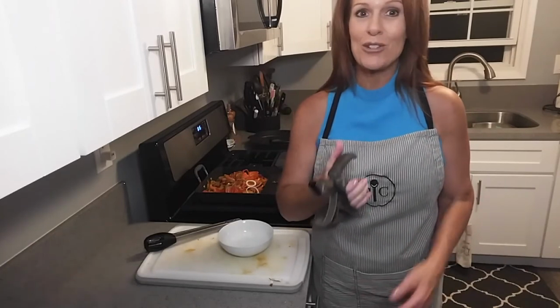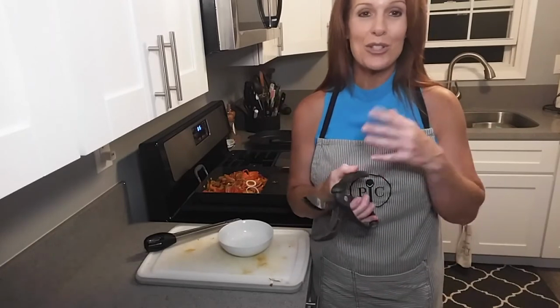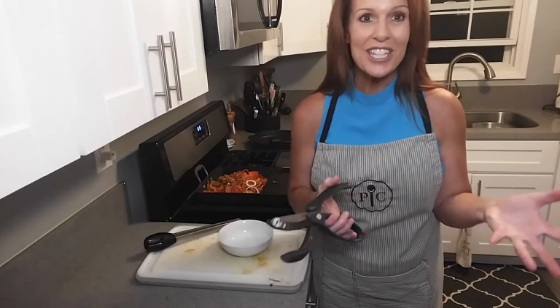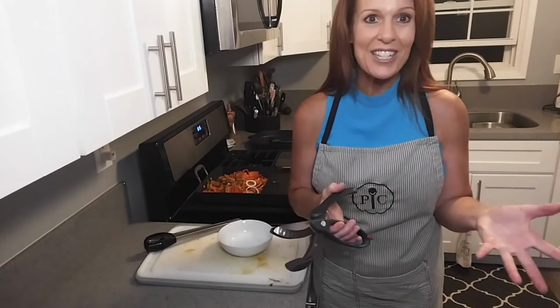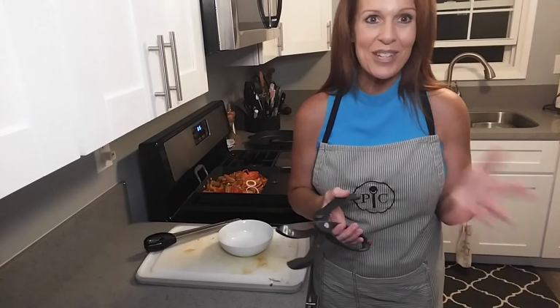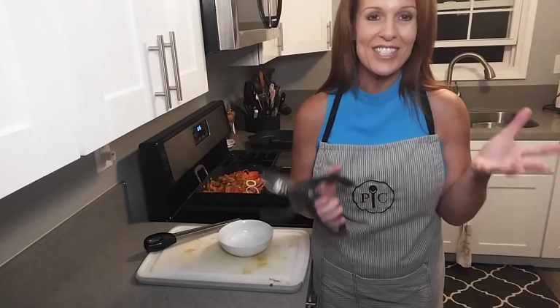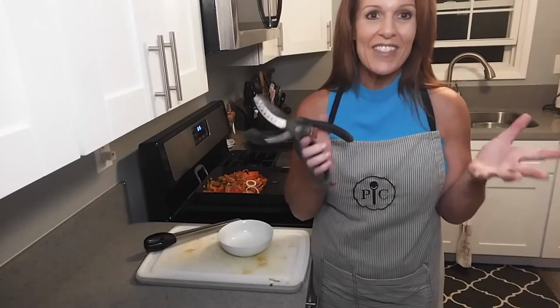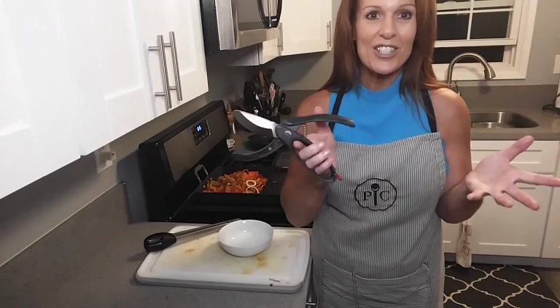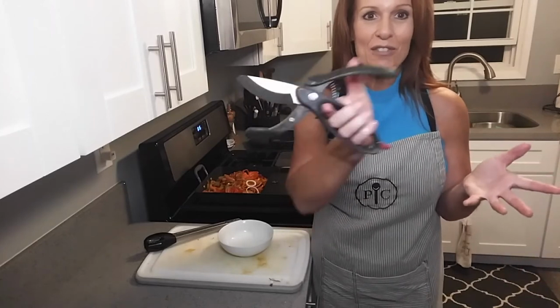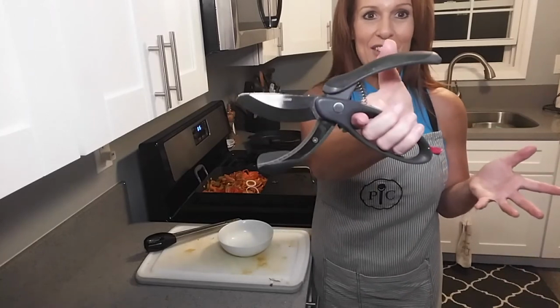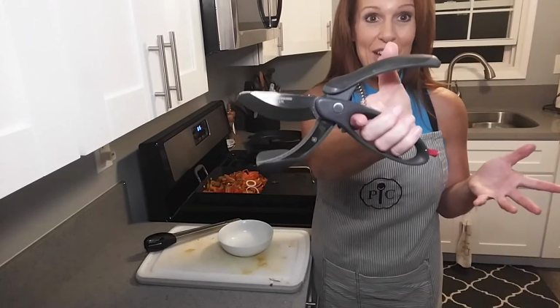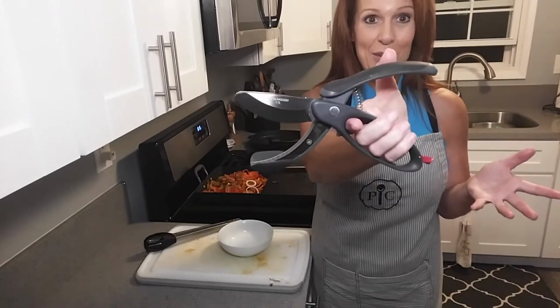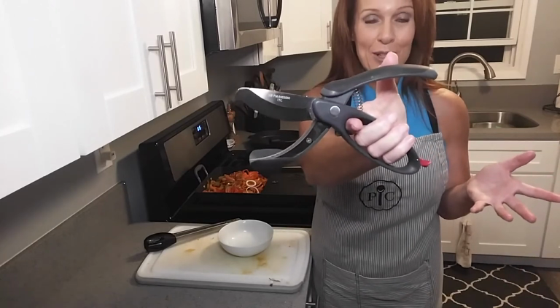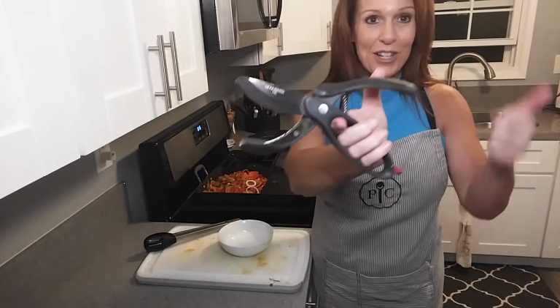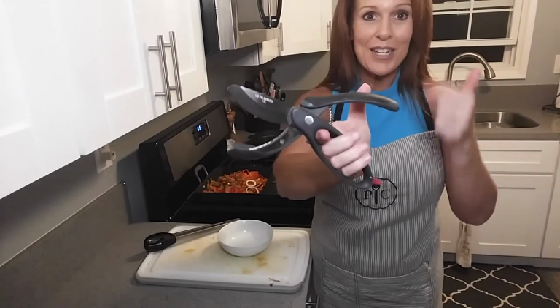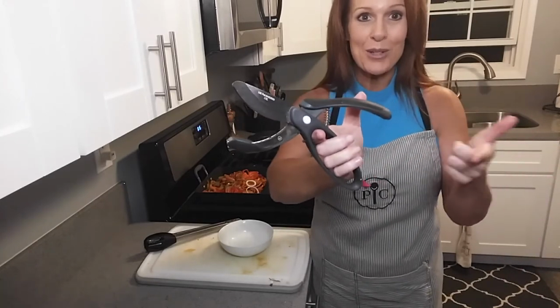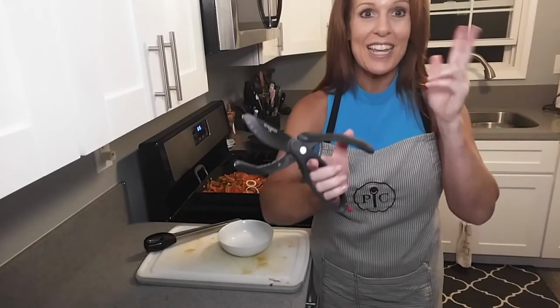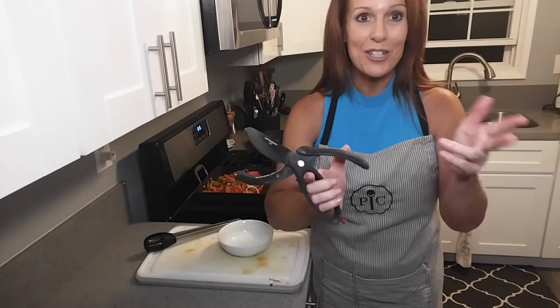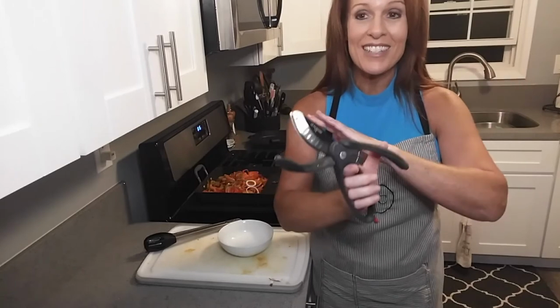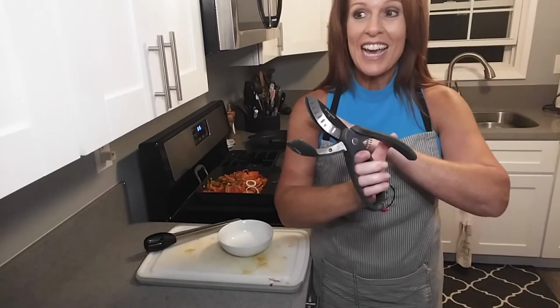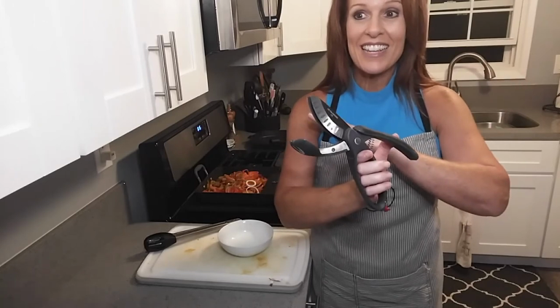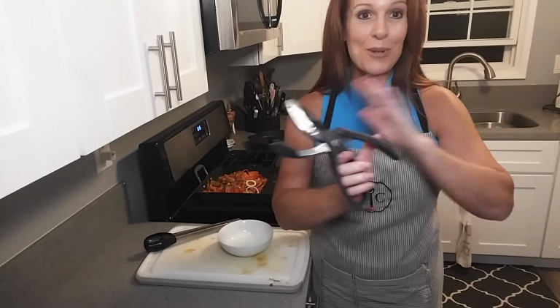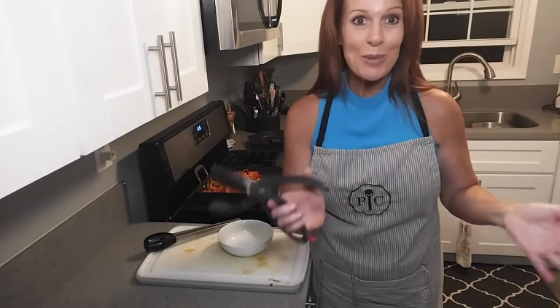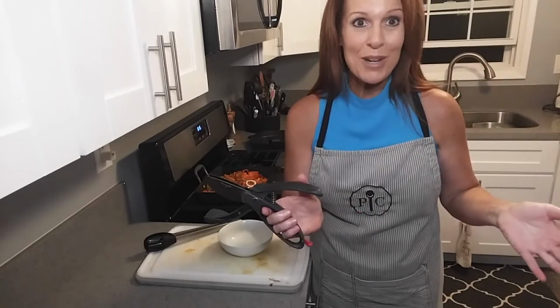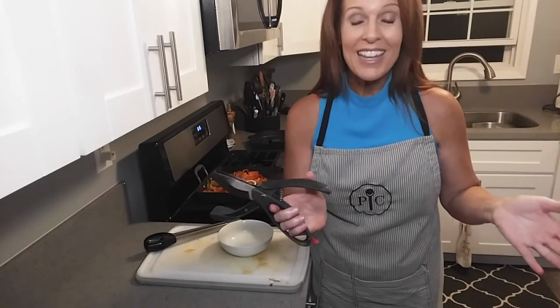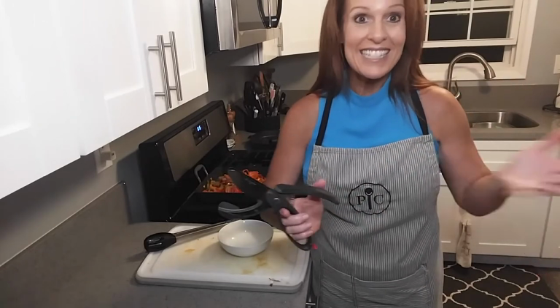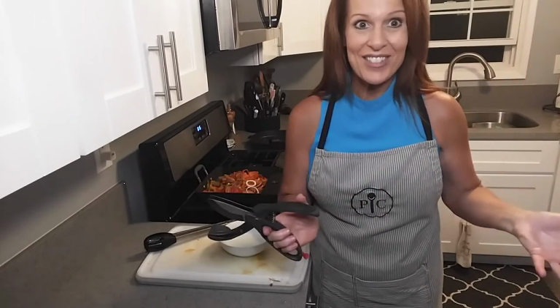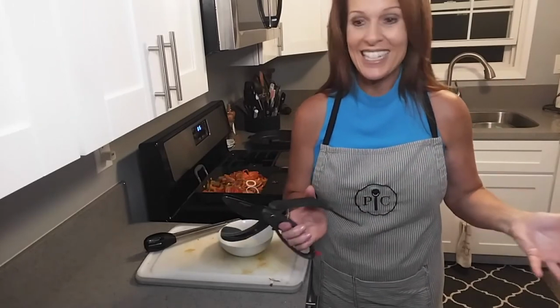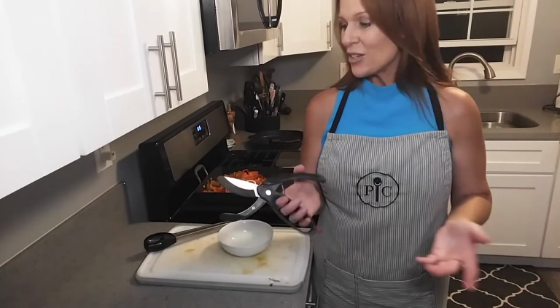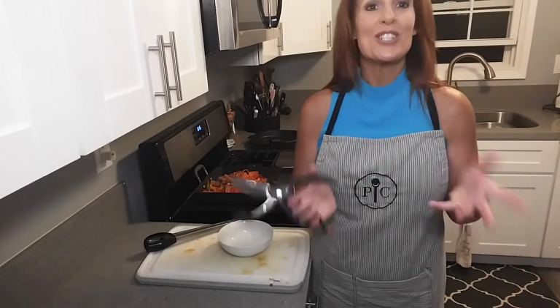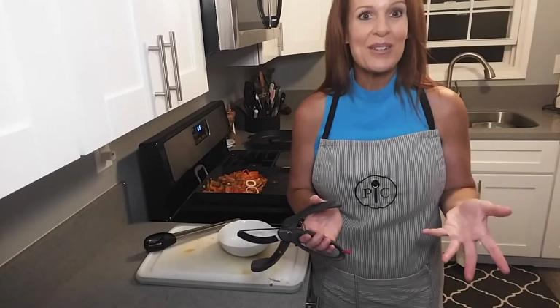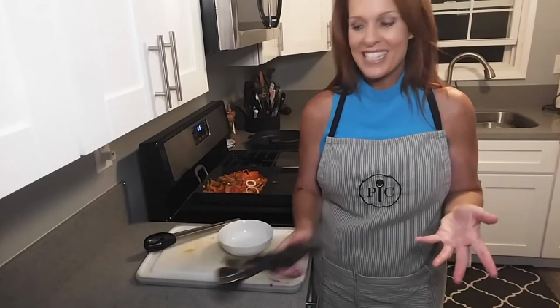It goes through cooked chicken like no other. They are just so fast and very popular. Carne asada, pollo asada, and cooked meats — I think that's what most people use them on instead of salad. So I'm going to show you how it works tonight.